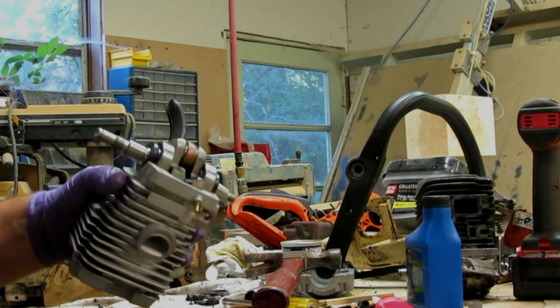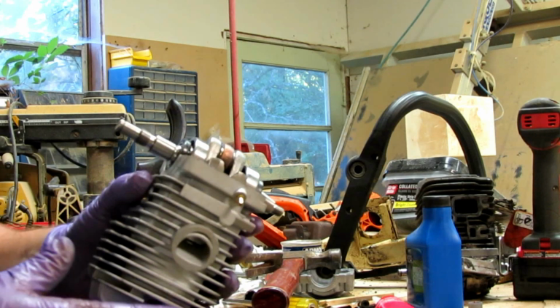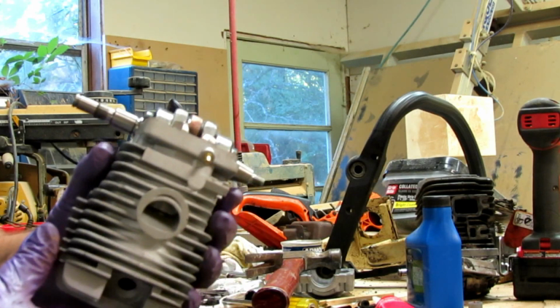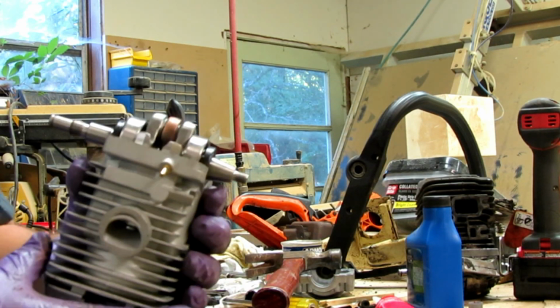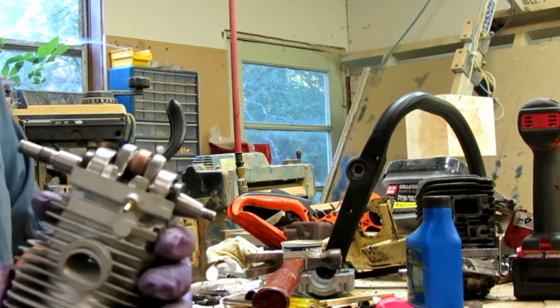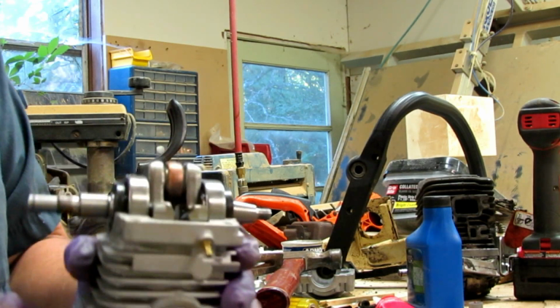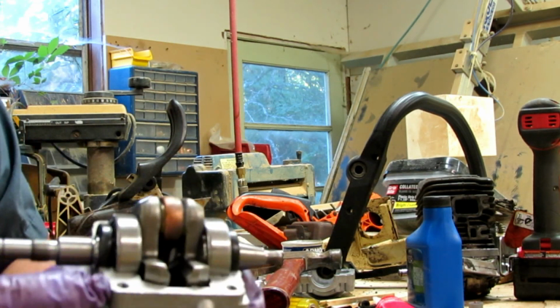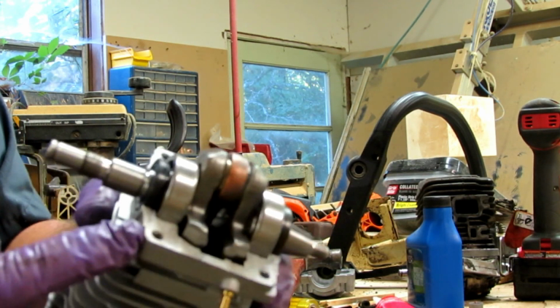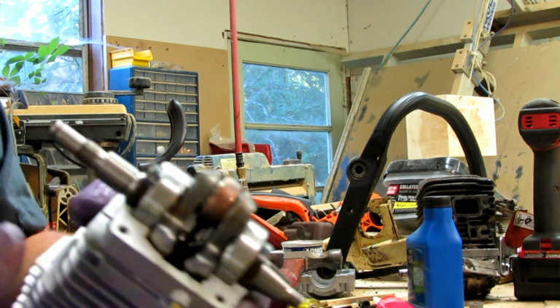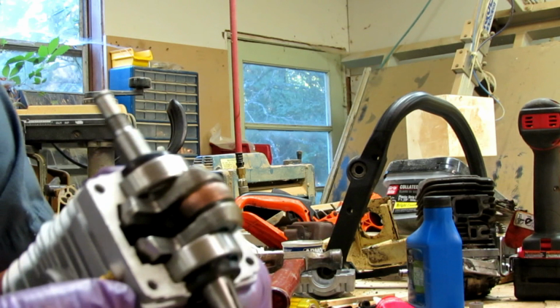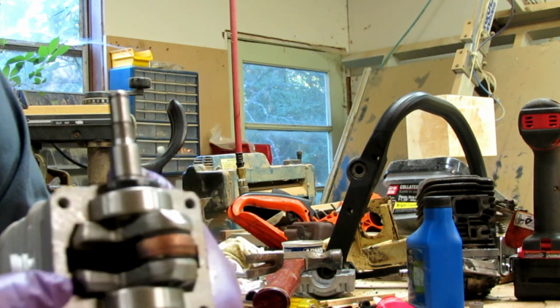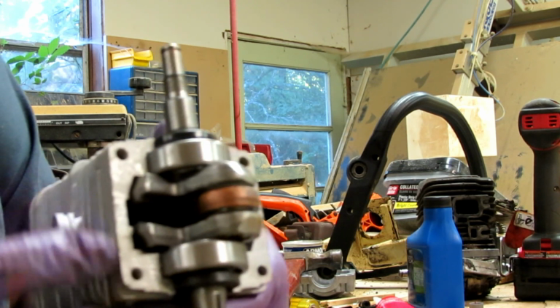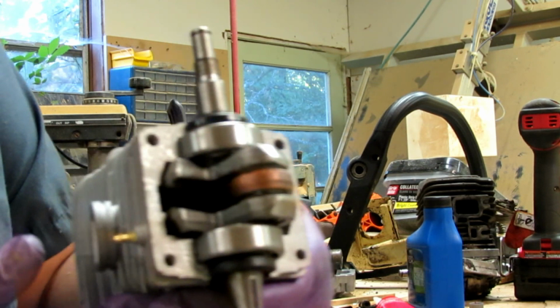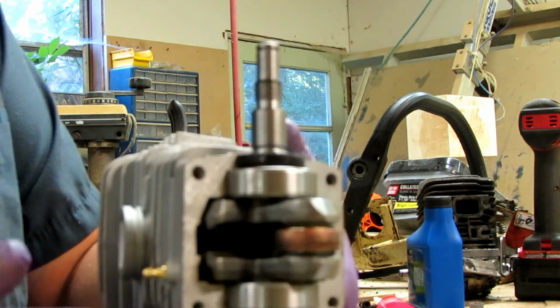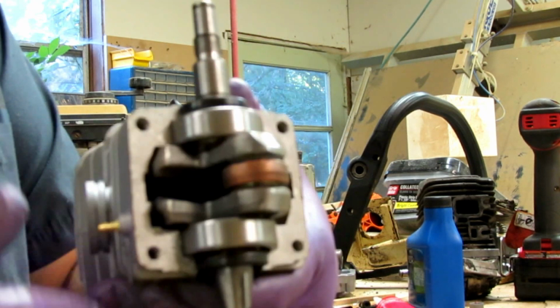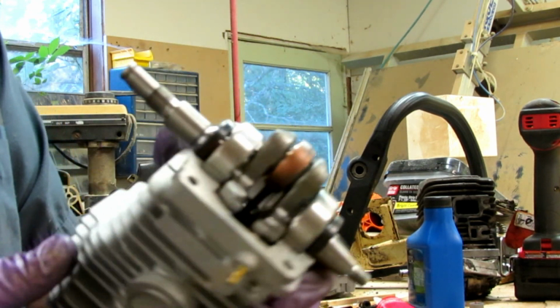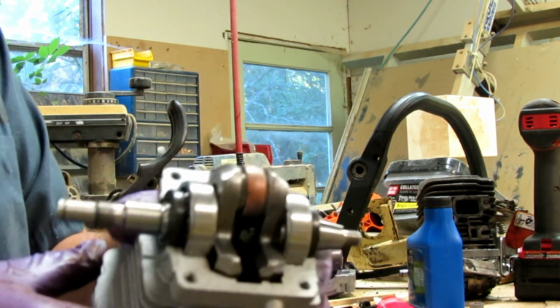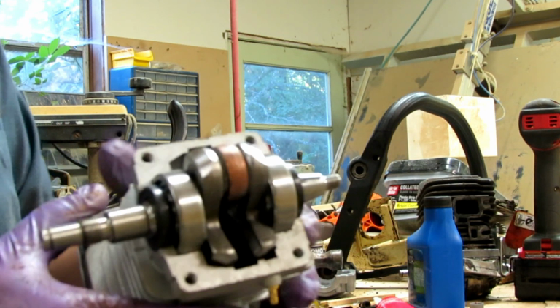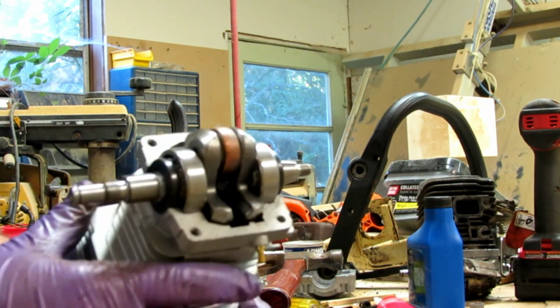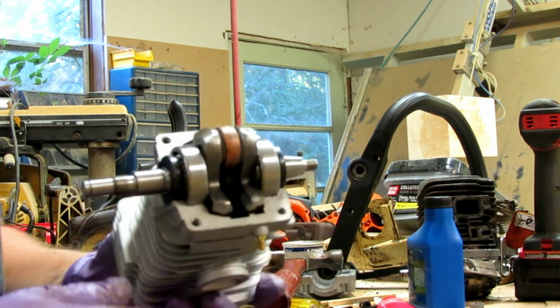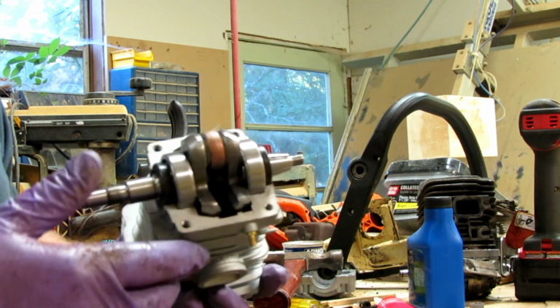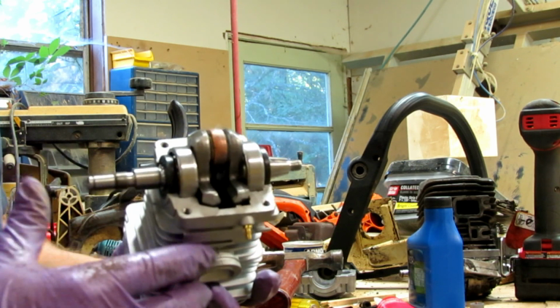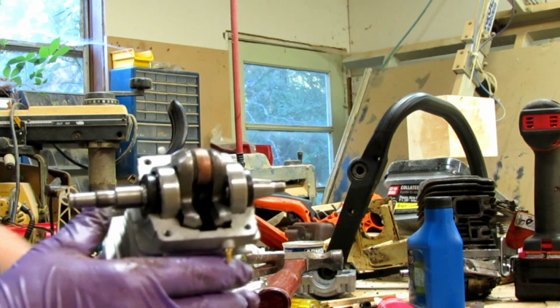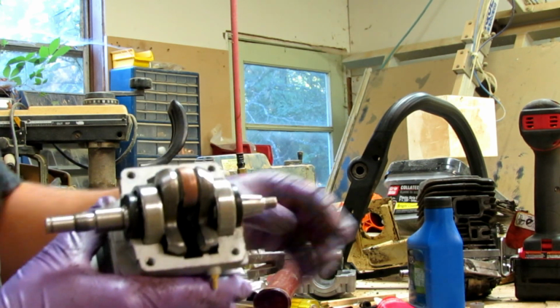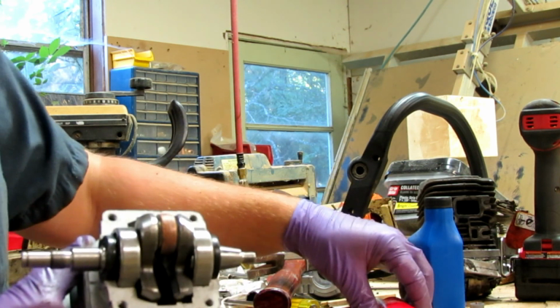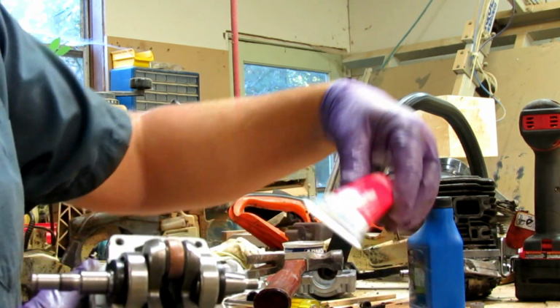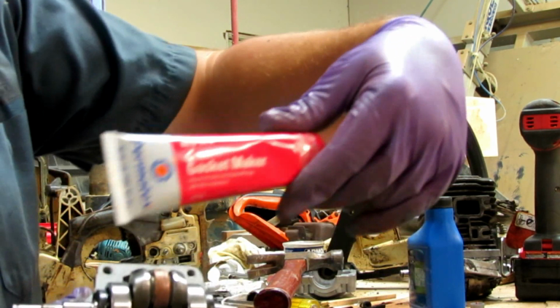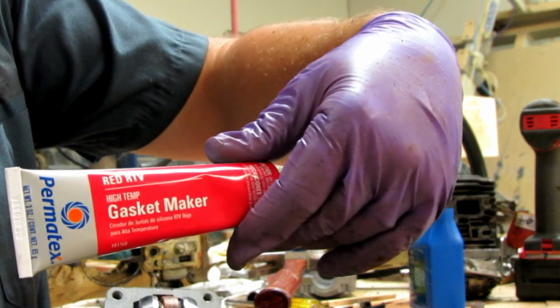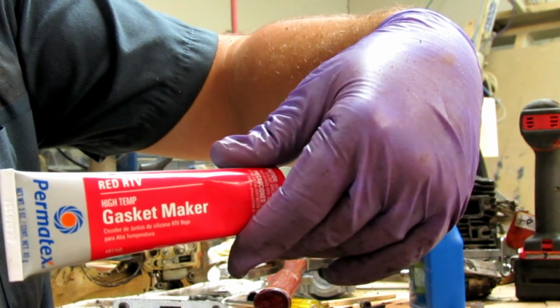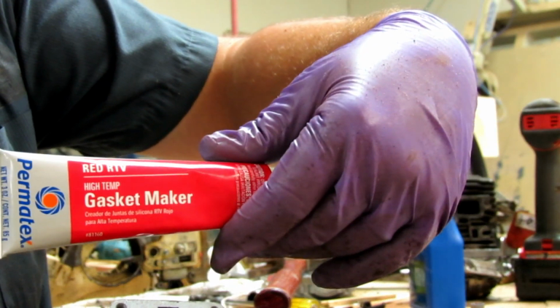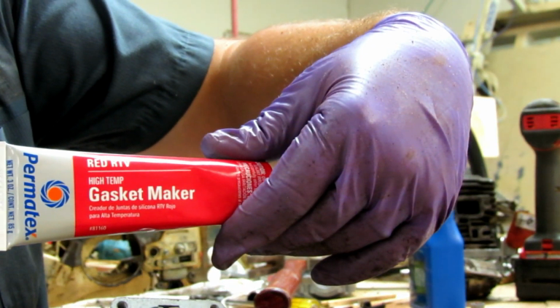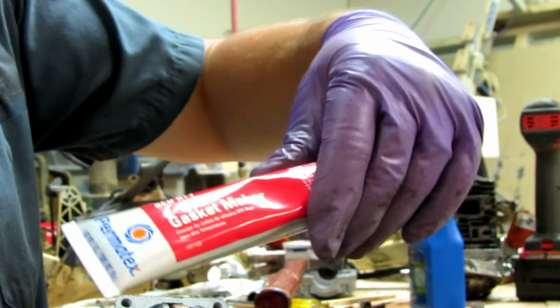I've got the new engine here. I went ahead and took the four bolts that were in the bottom holding the little plate on there off, and I've got to make a gasket. I'm going to use this red high-temp gasket maker.